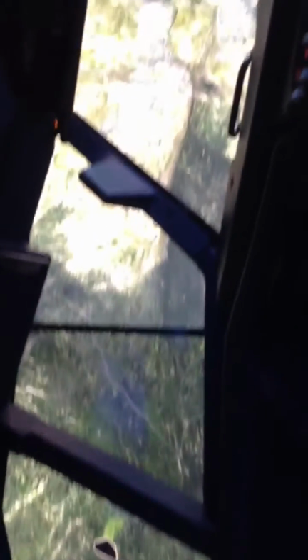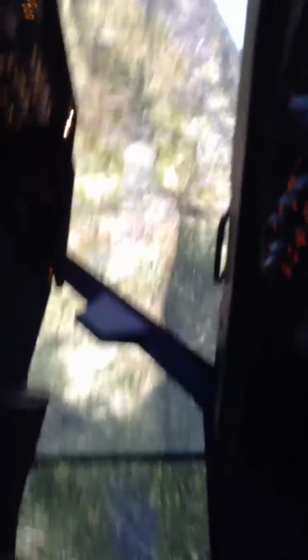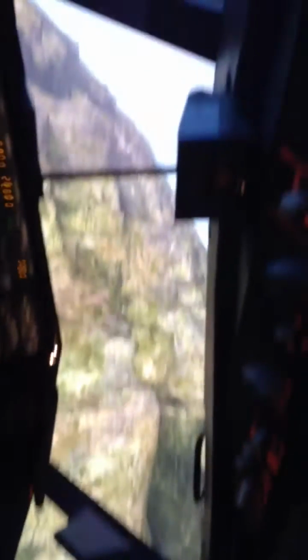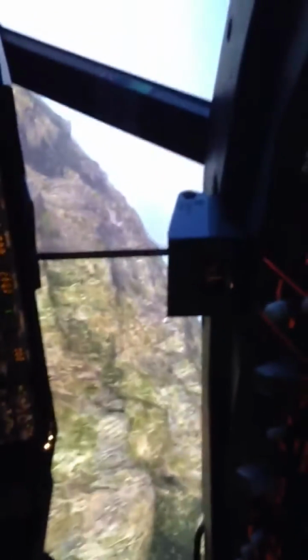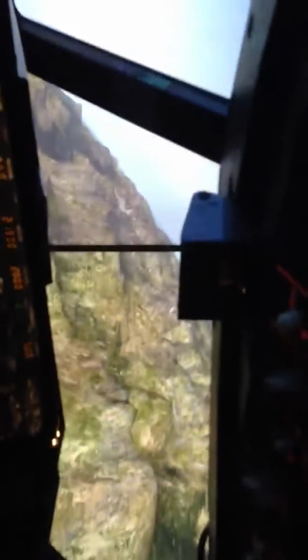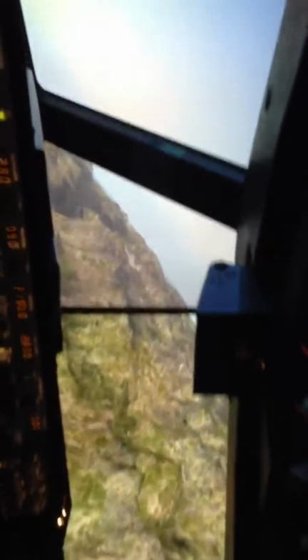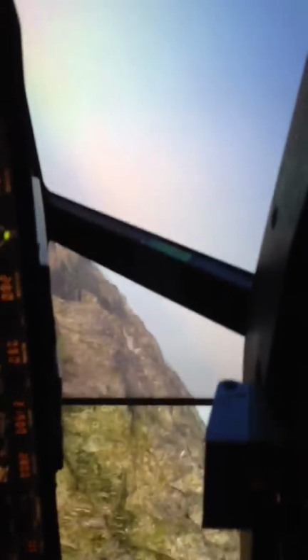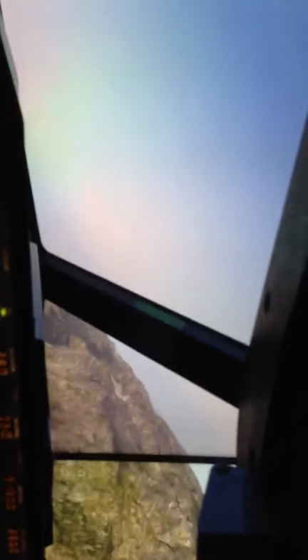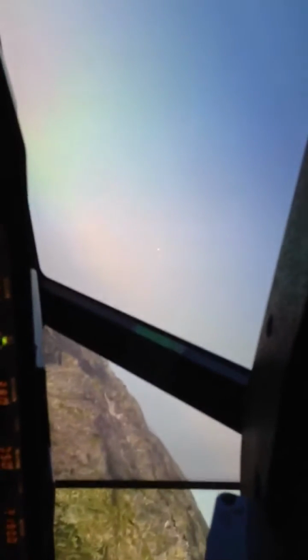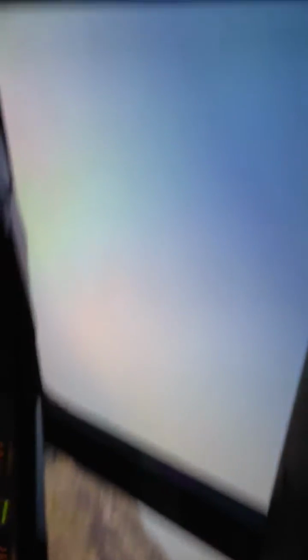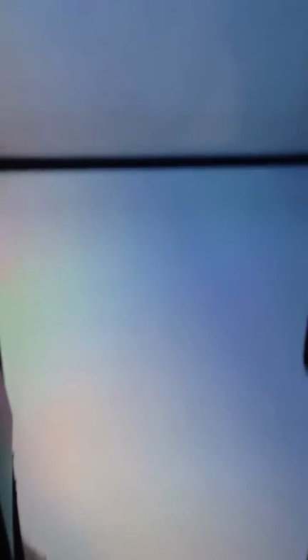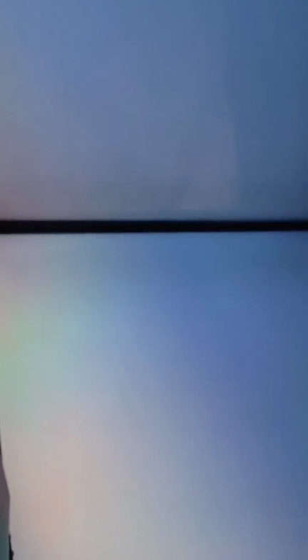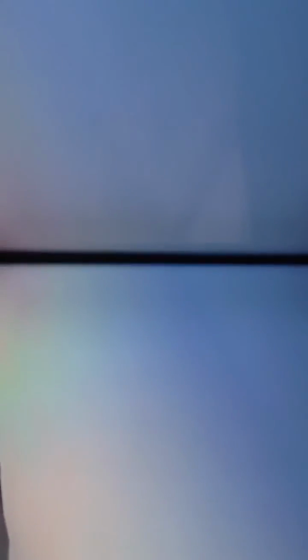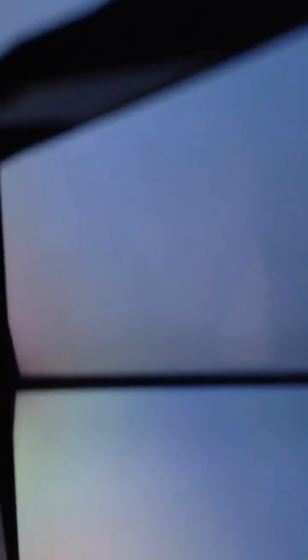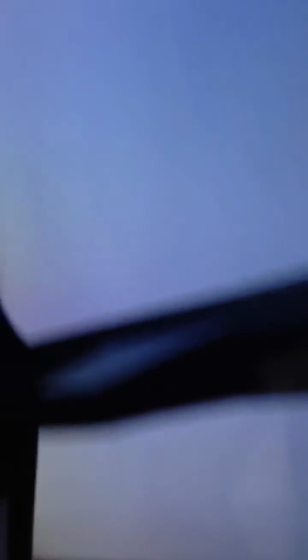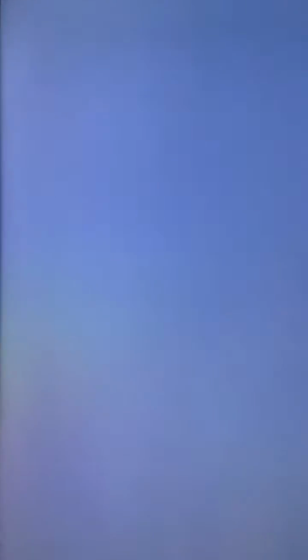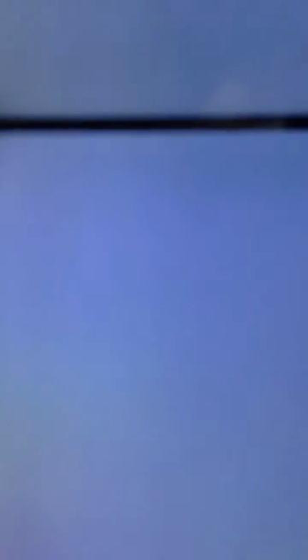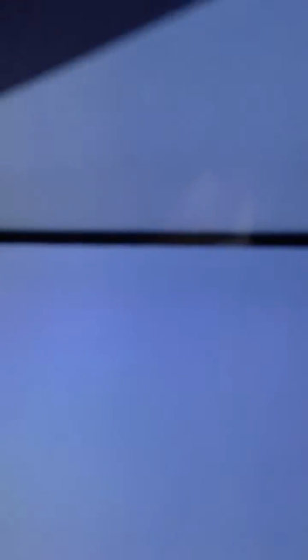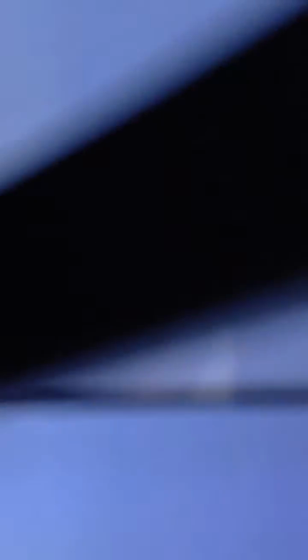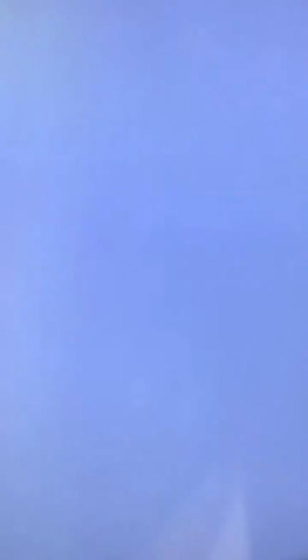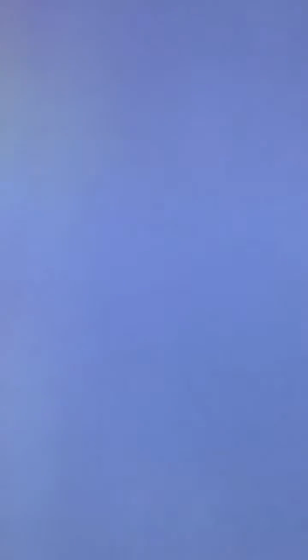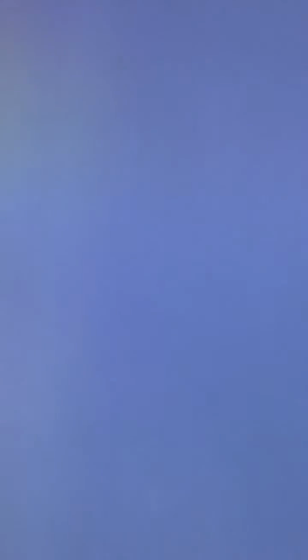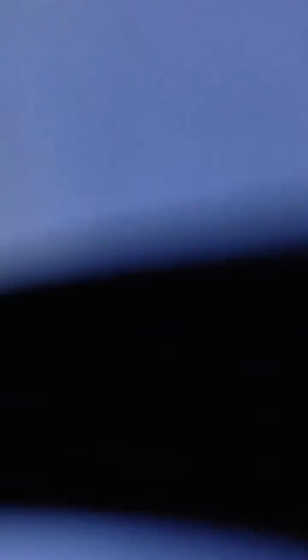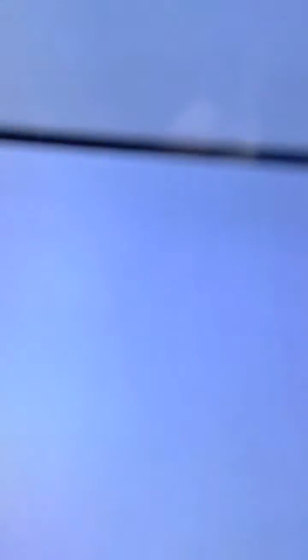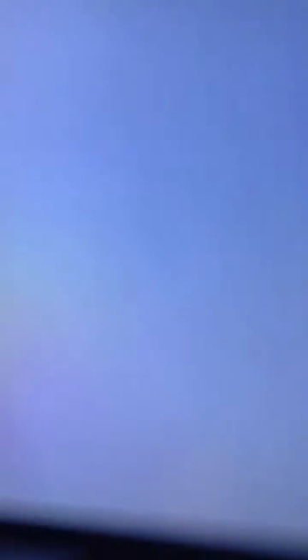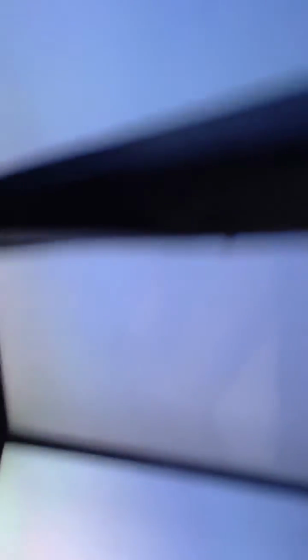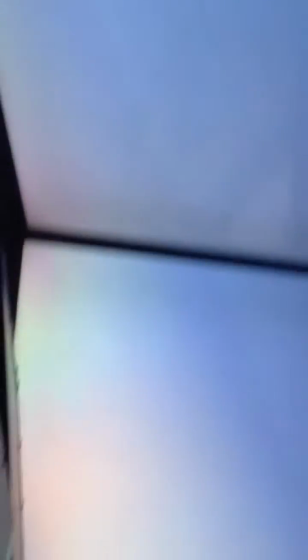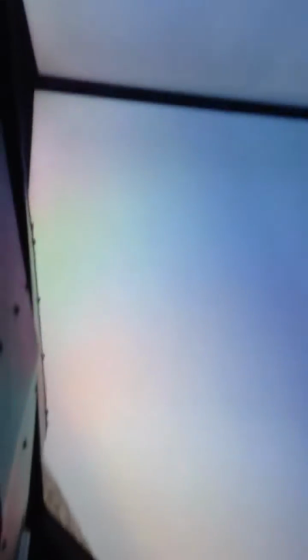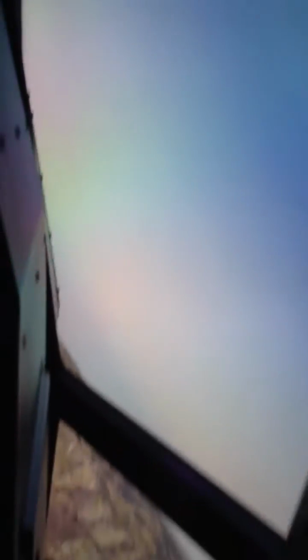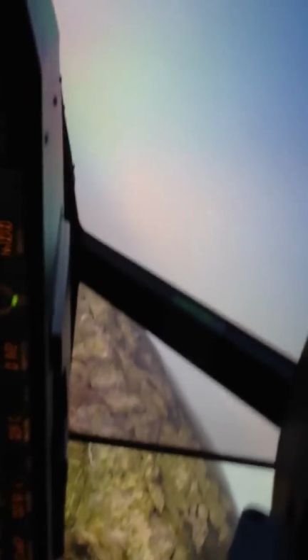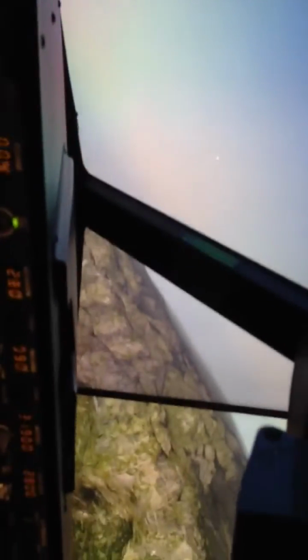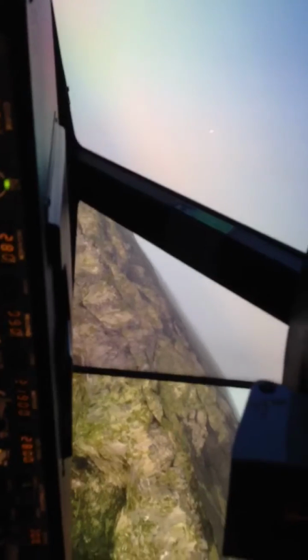You do have bezels from the monitors, but they're very small - about a half inch. Frankly, your eyes don't pay attention to them. After a little while while you're flying, you don't even notice them.